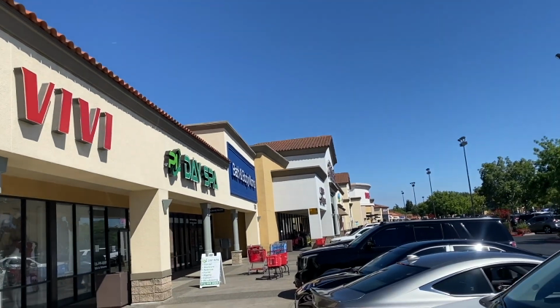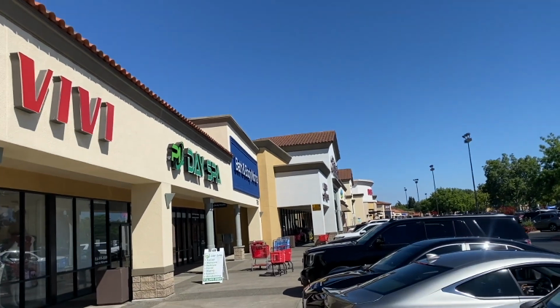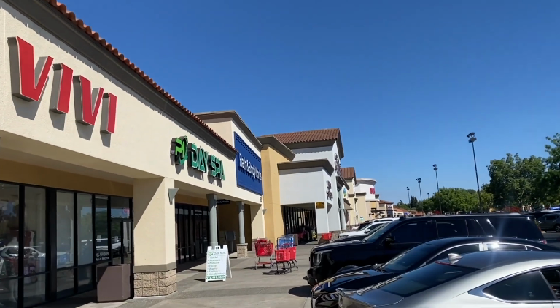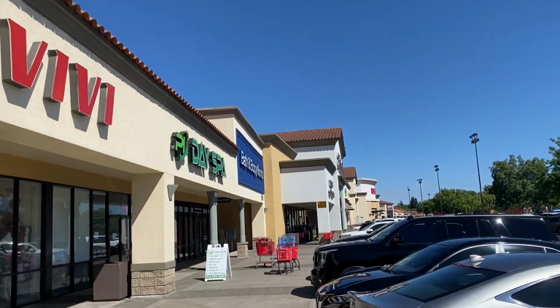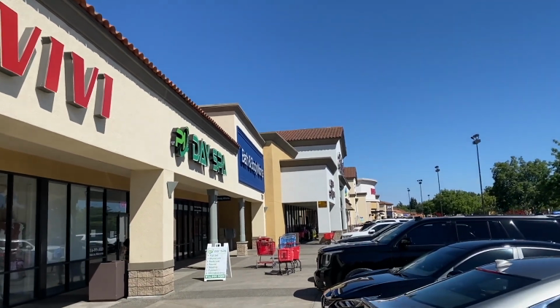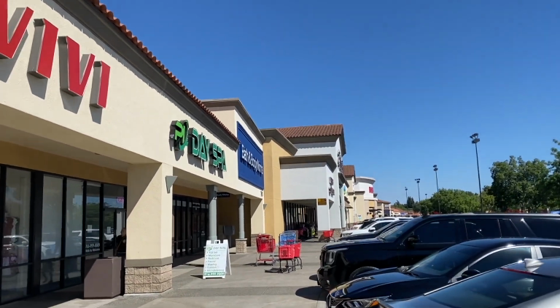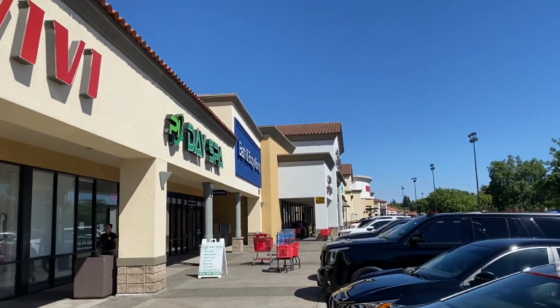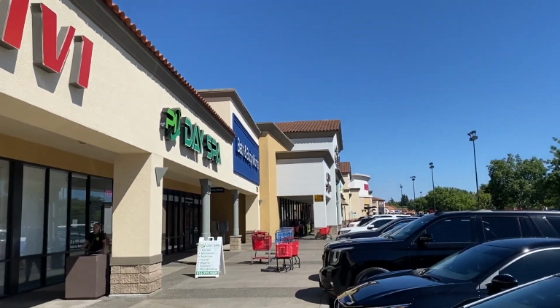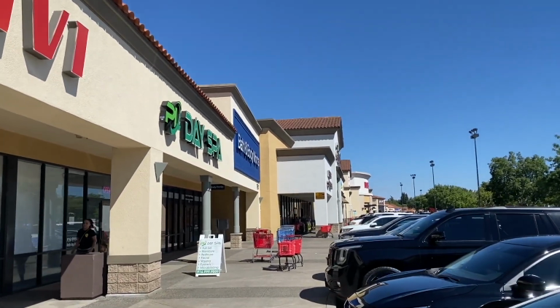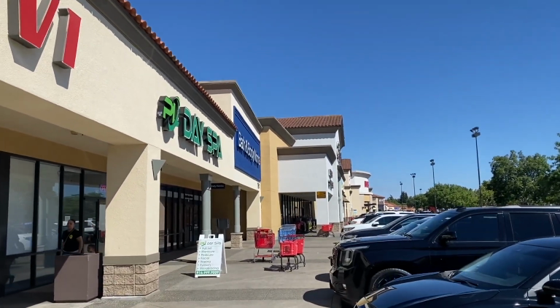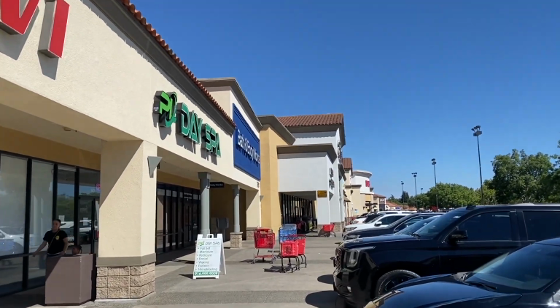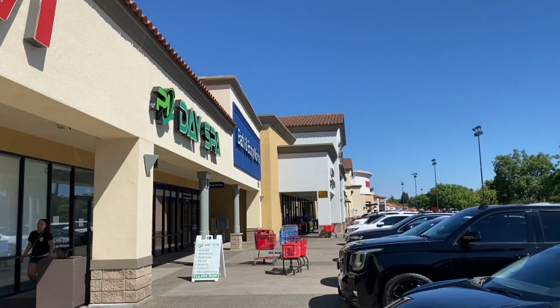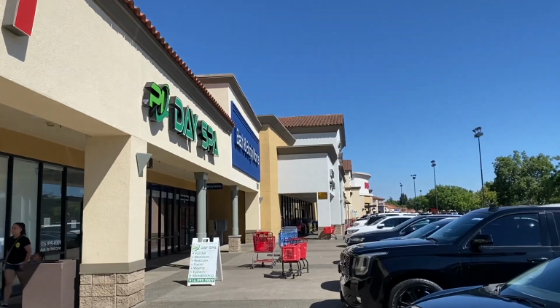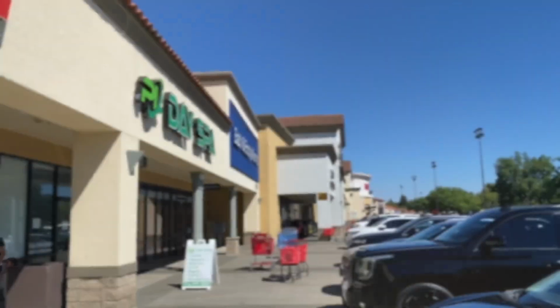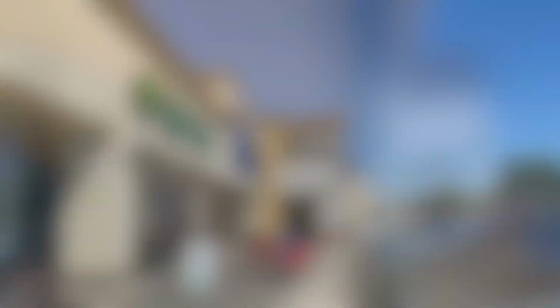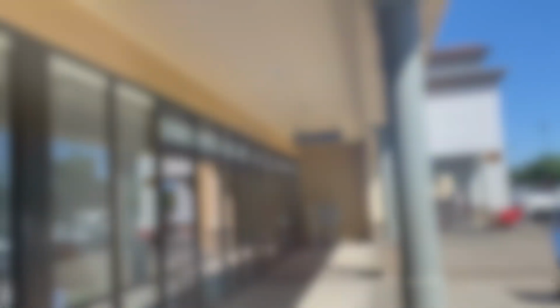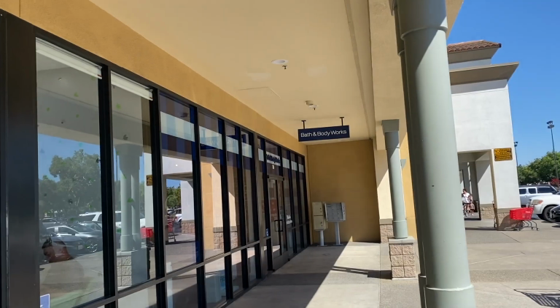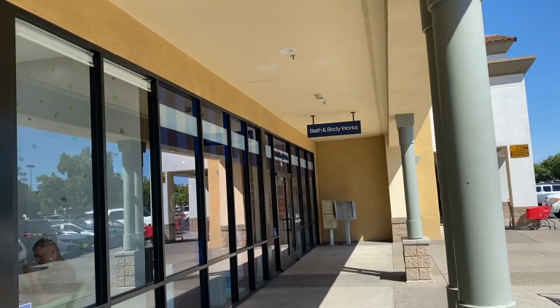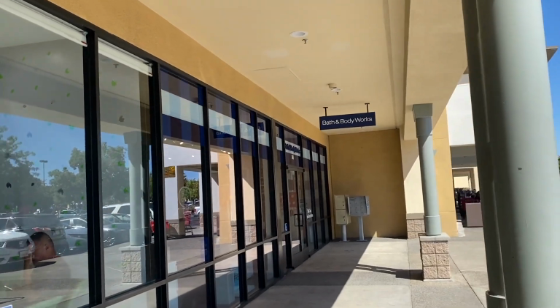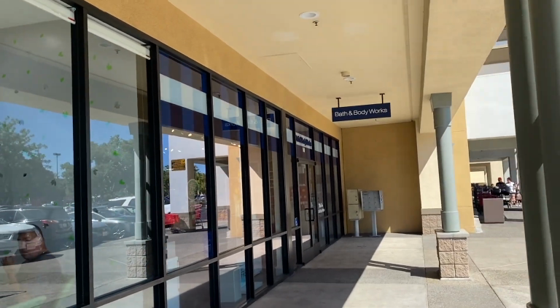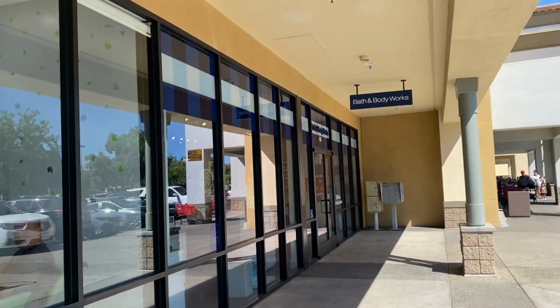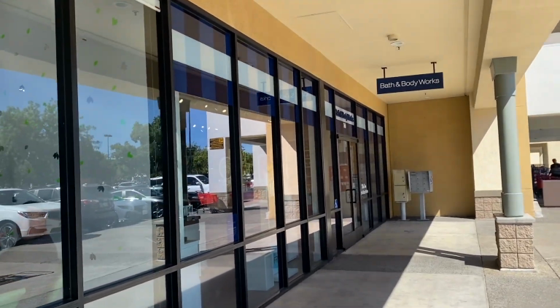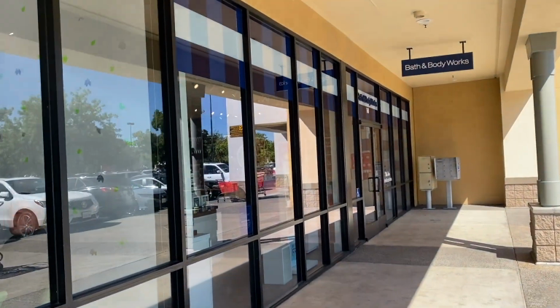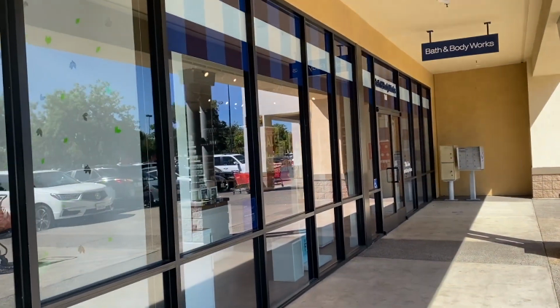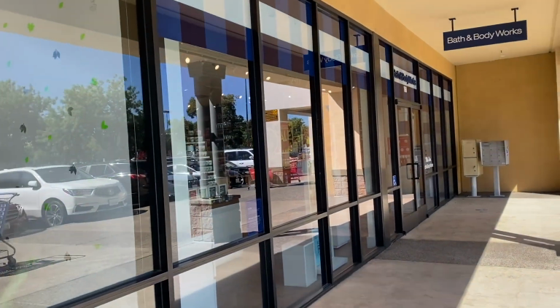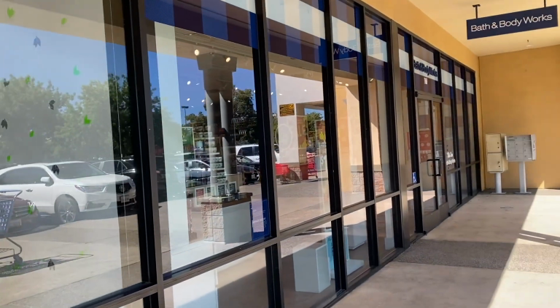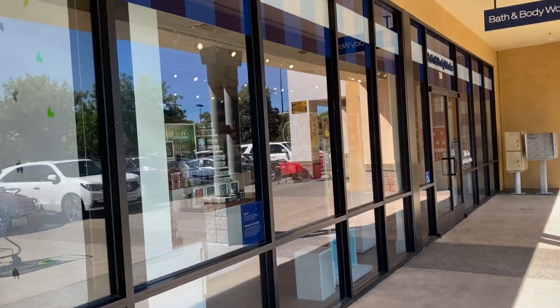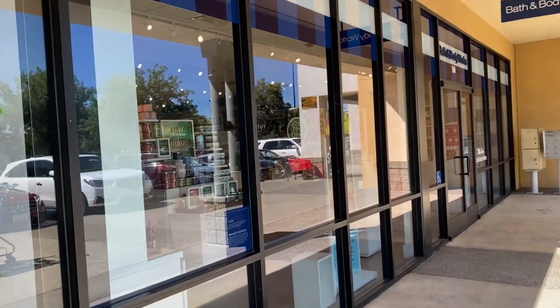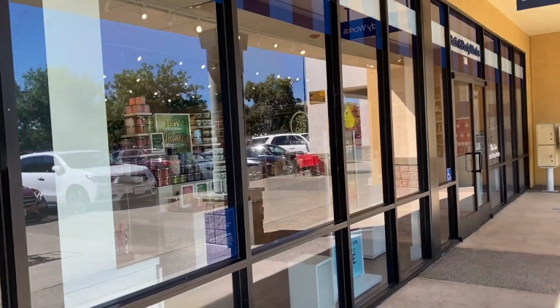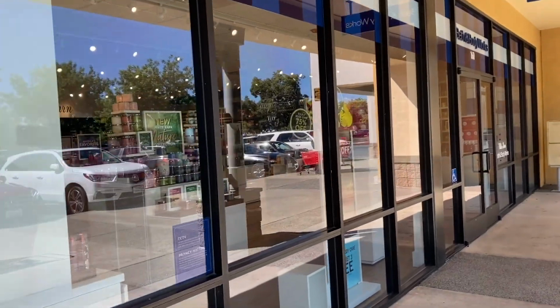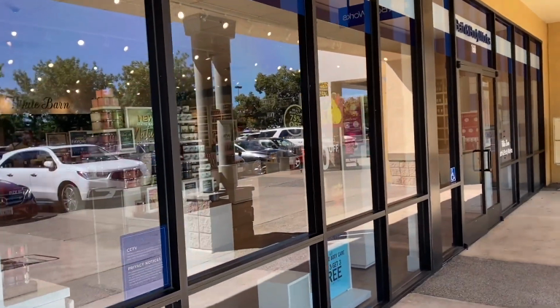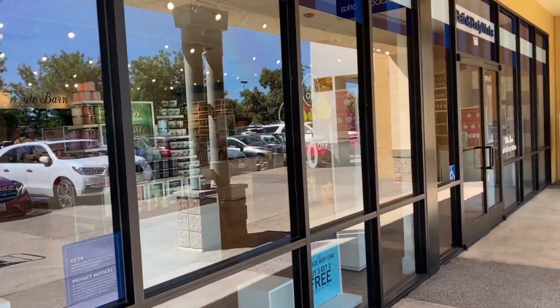Here we are at the Laguna Crossroads store in Elk Grove, California. It is the final day of SAS — or the last day of SAS until the next one in December.